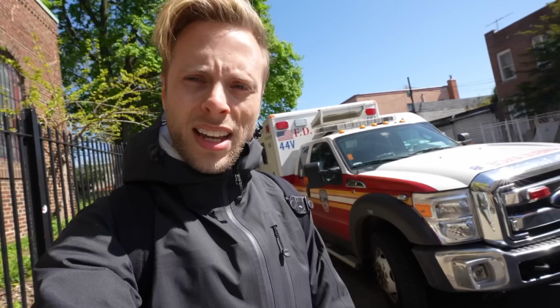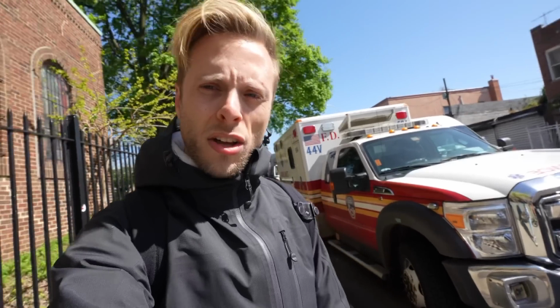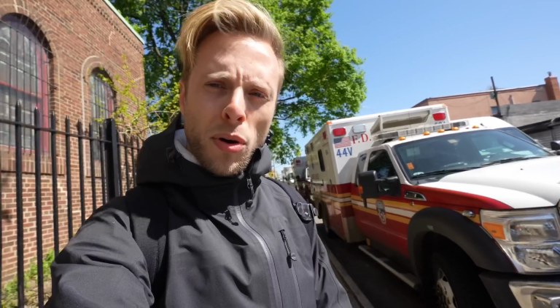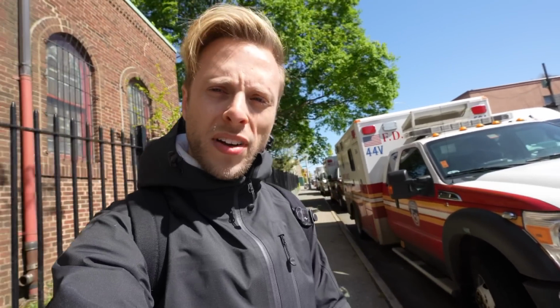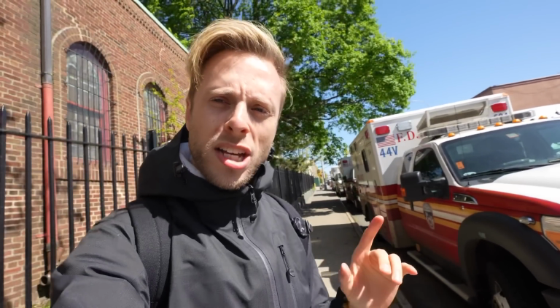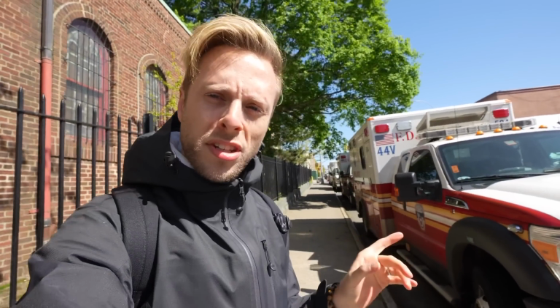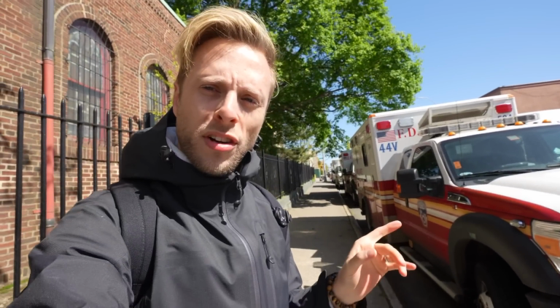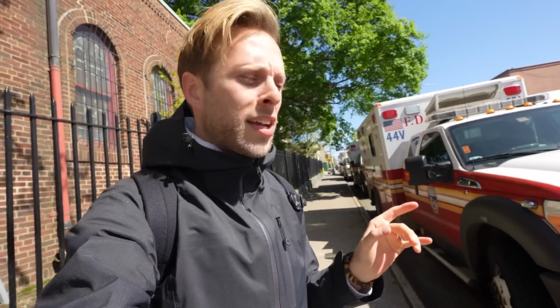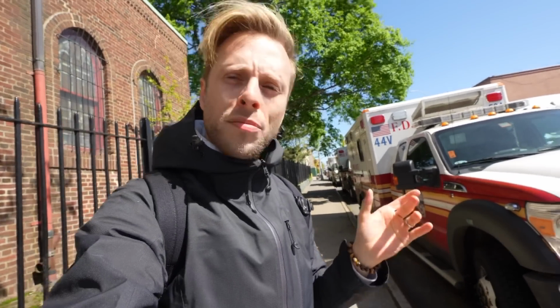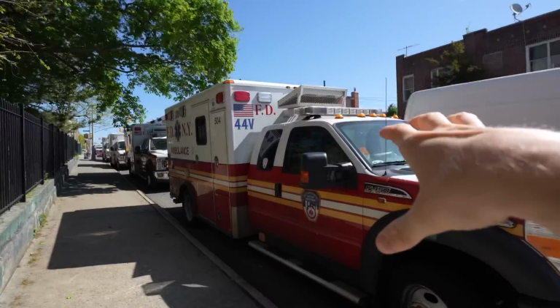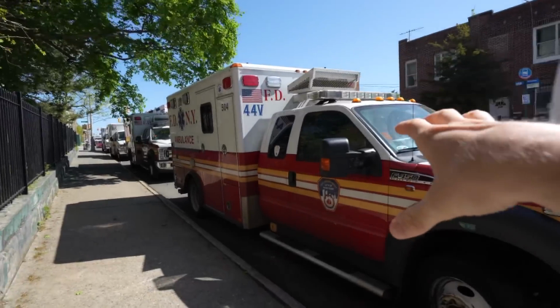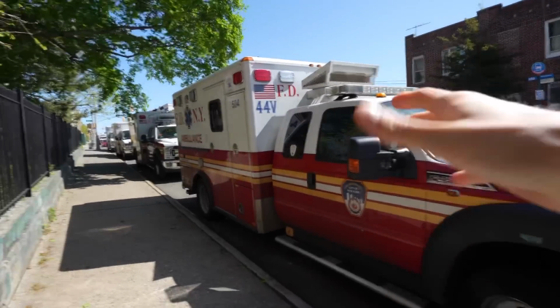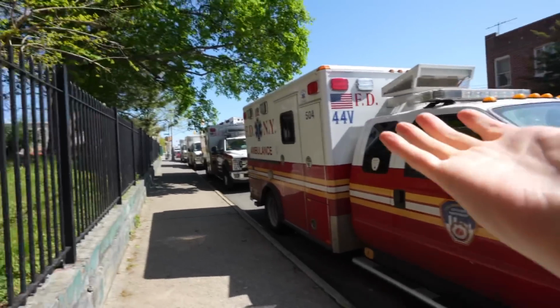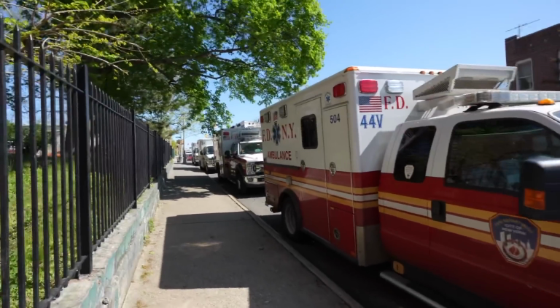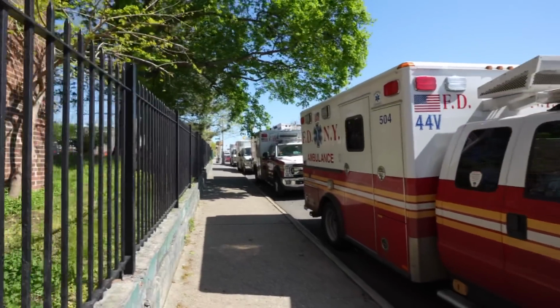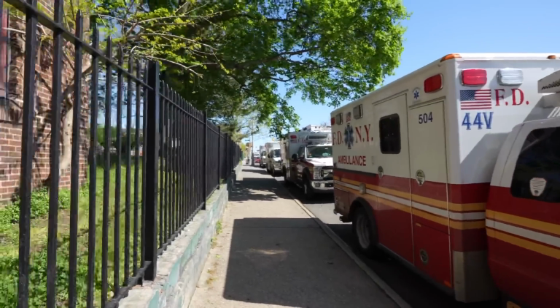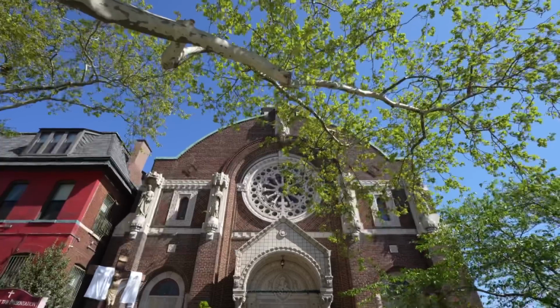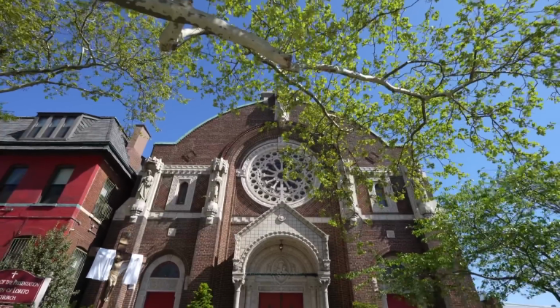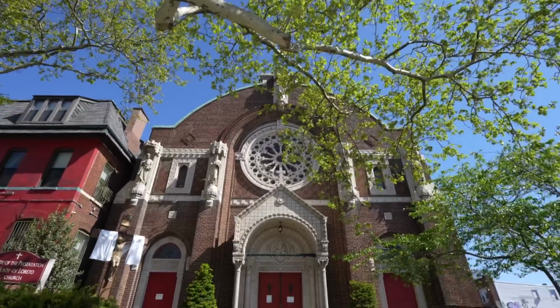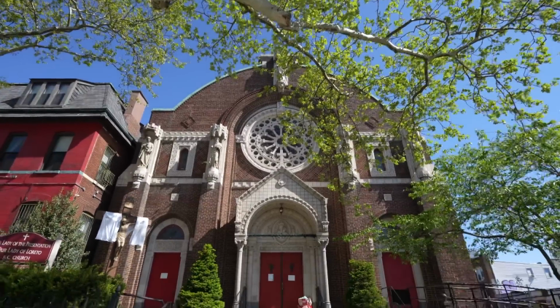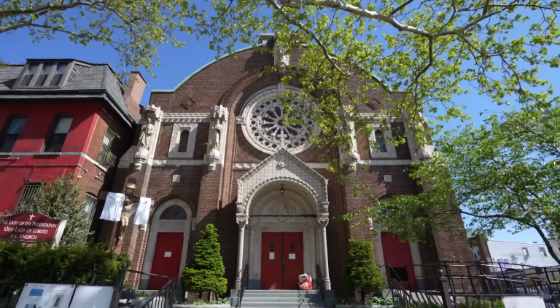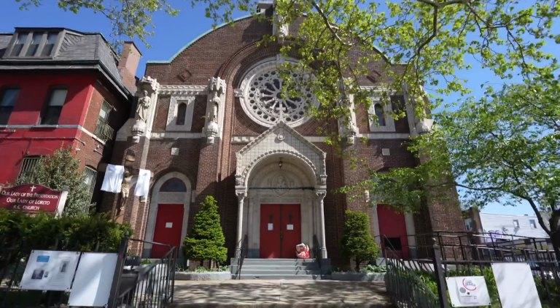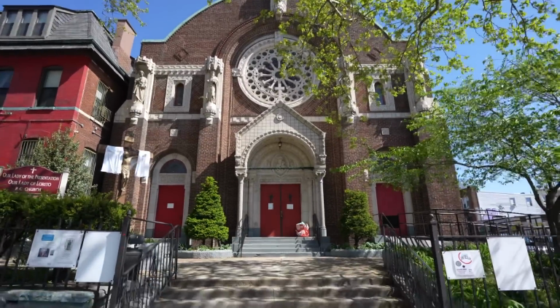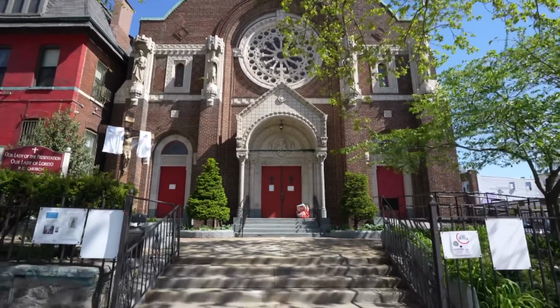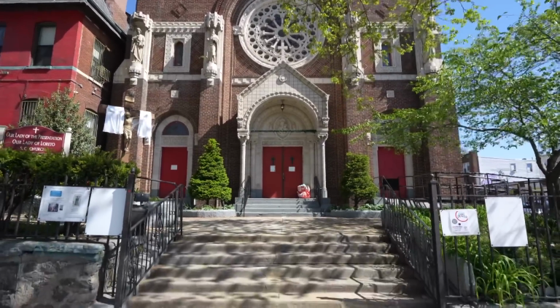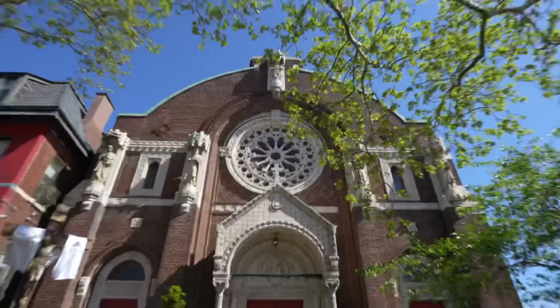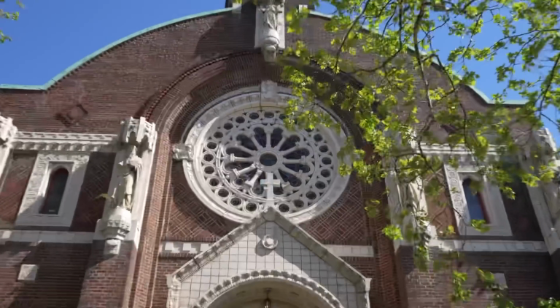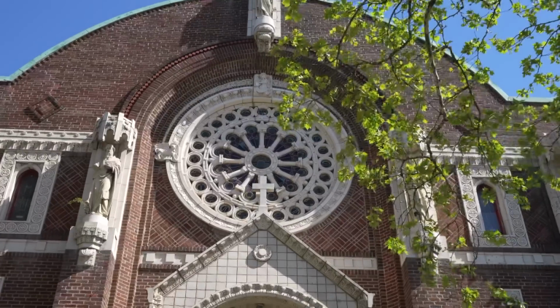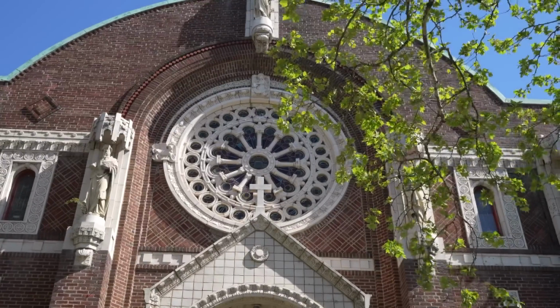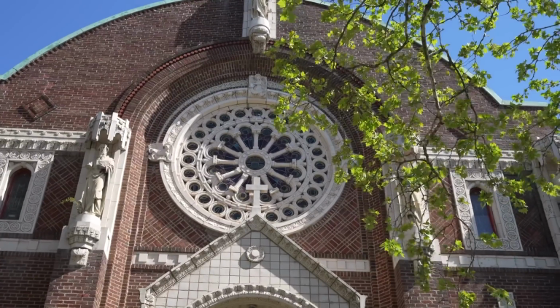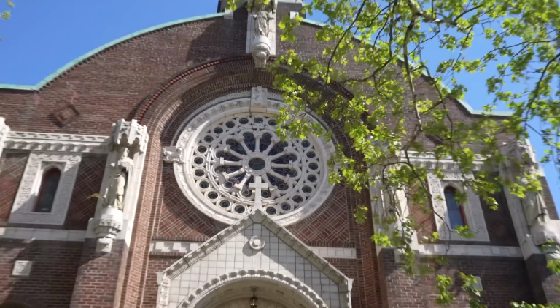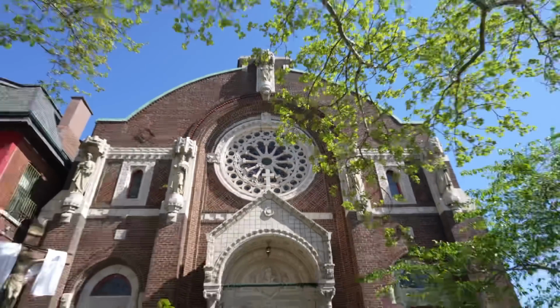I guess all the reports of how dangerous it is here are fake, because how could these all be parked if no one needs them? There's also a 2,000-year-old church over here — just look at that detail.